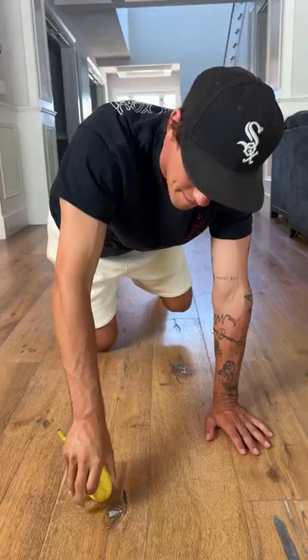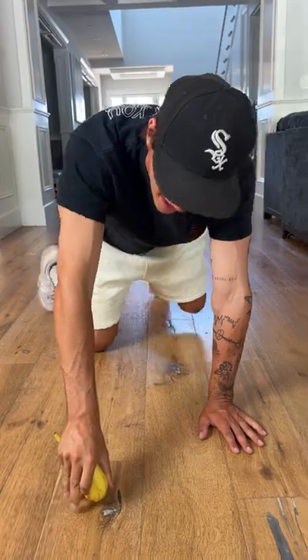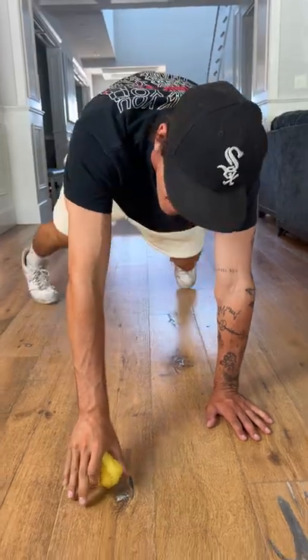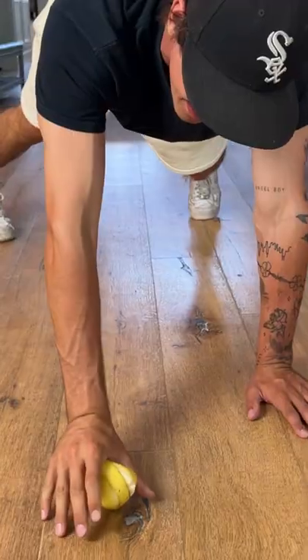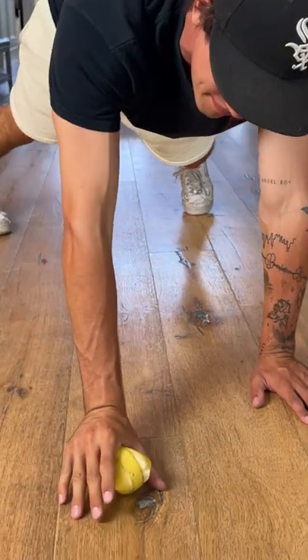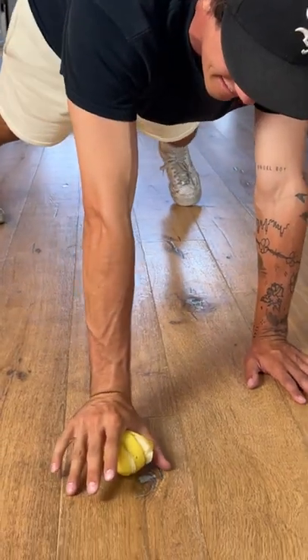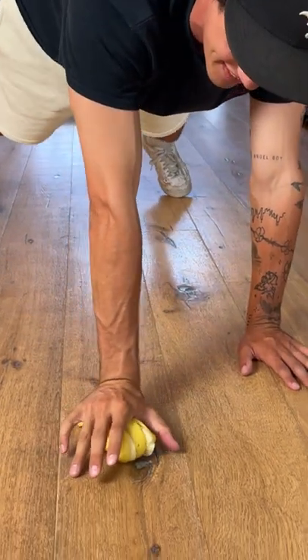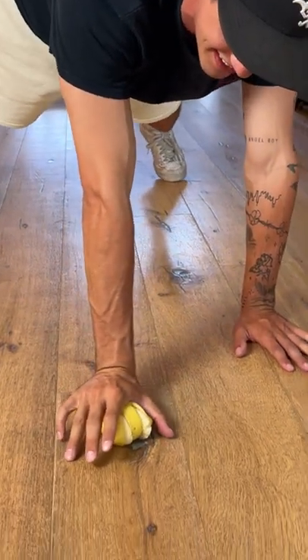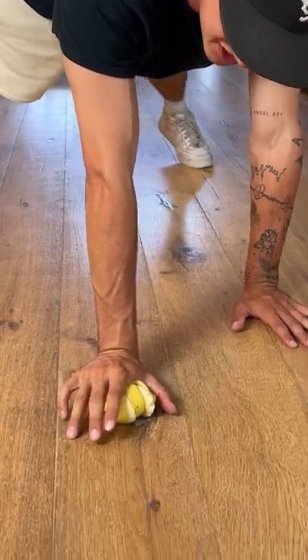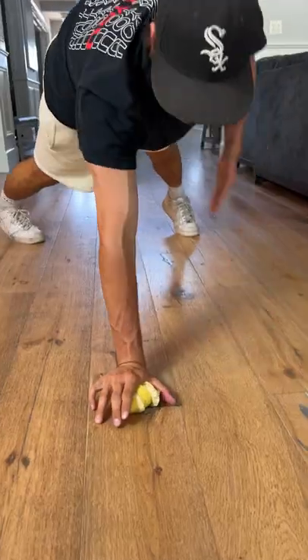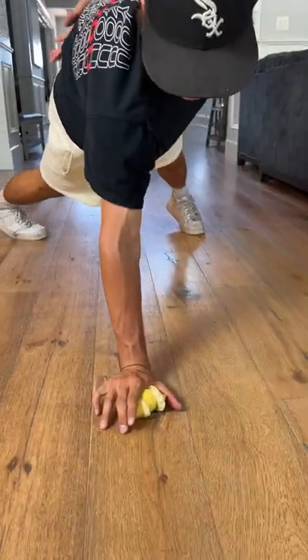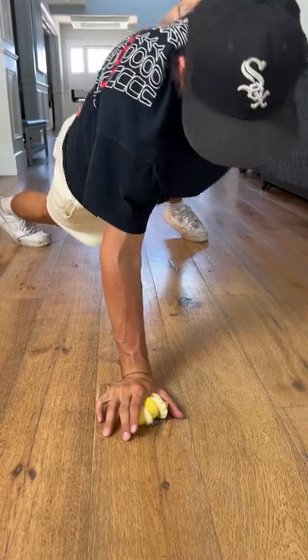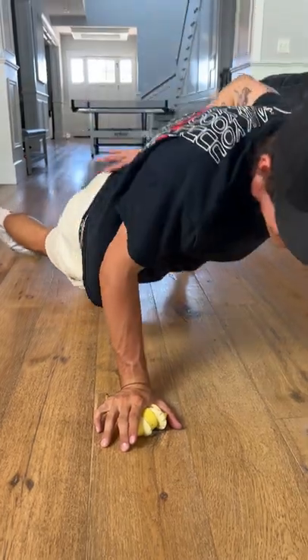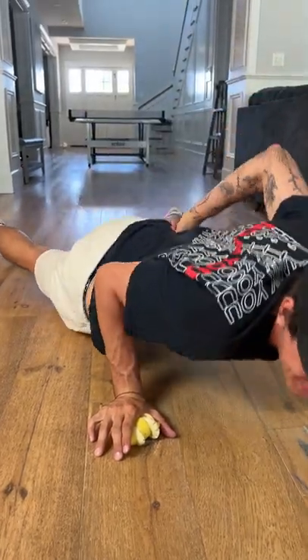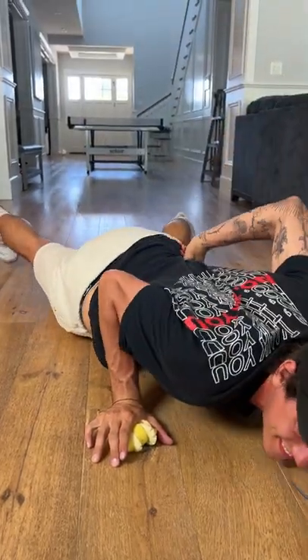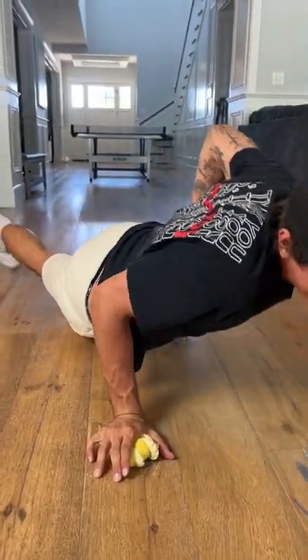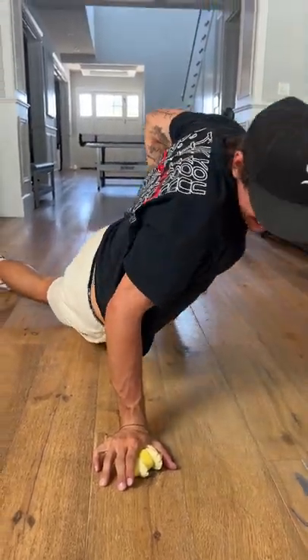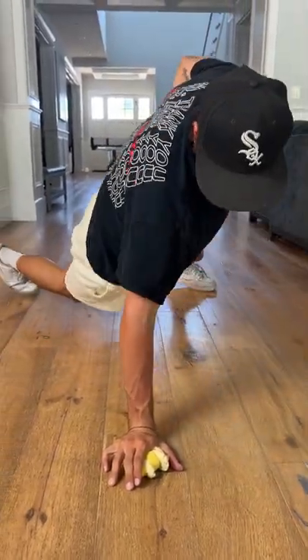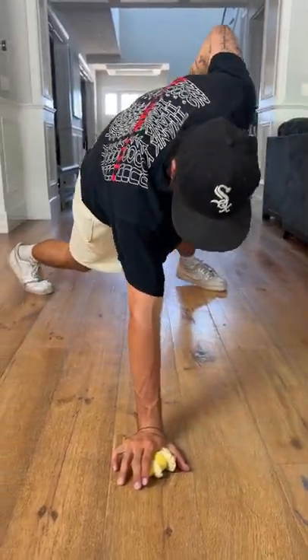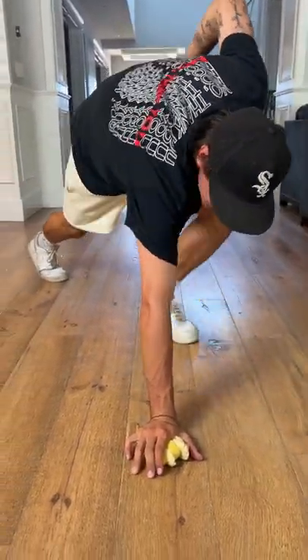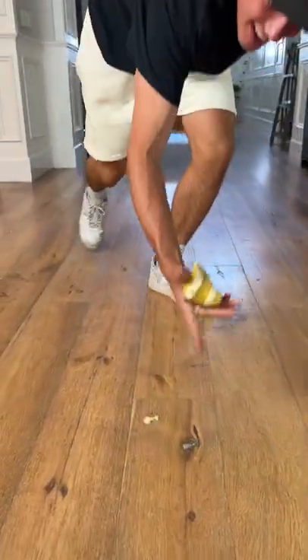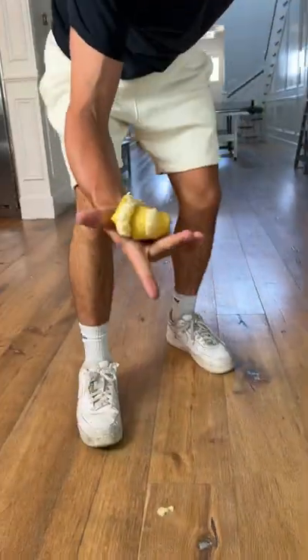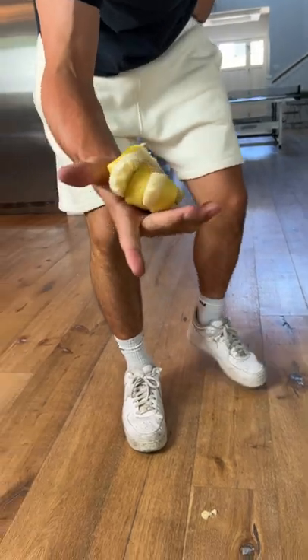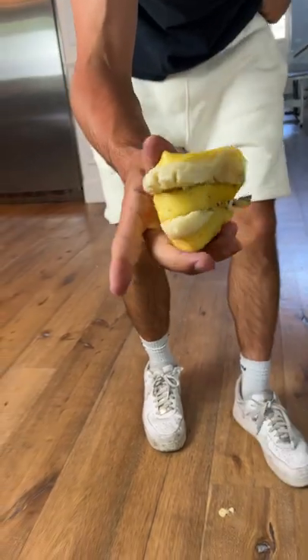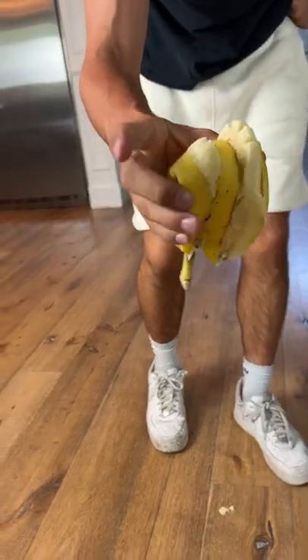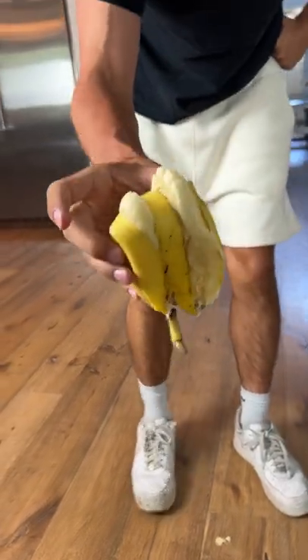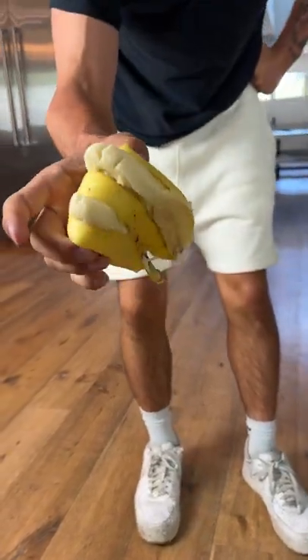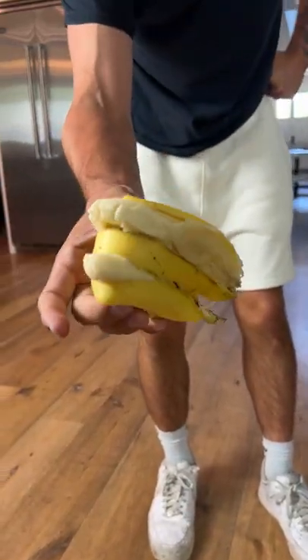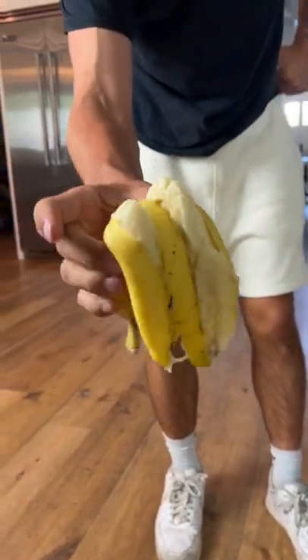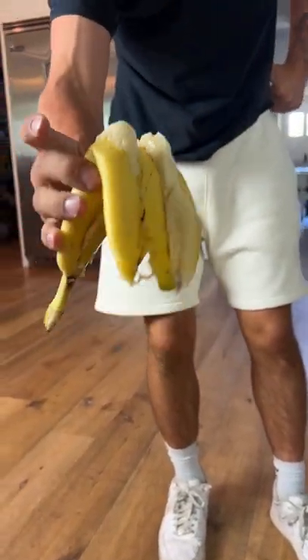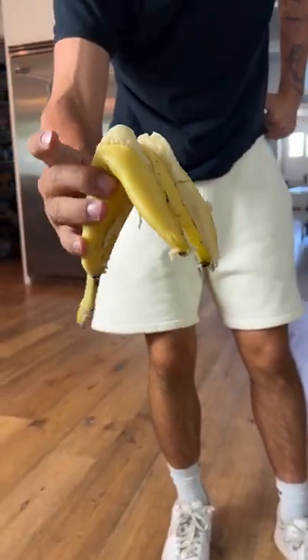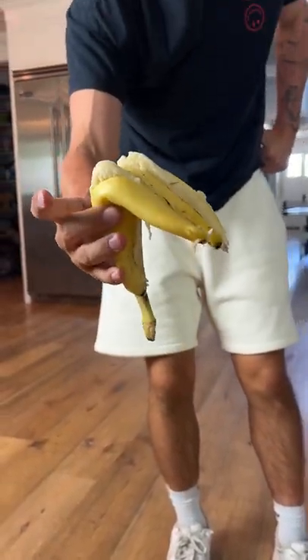If I put my weight on this banana, it squishes a little bit. Ready? One-arm push-up. There we did a one-arm push-up on a banana, but the banana kind of broke. It doesn't work.